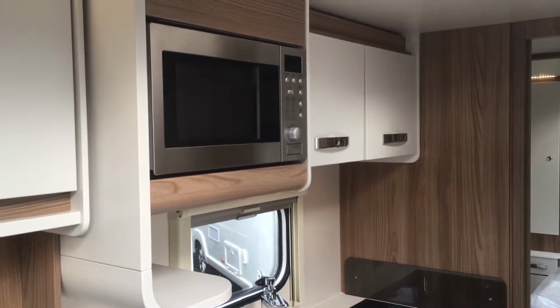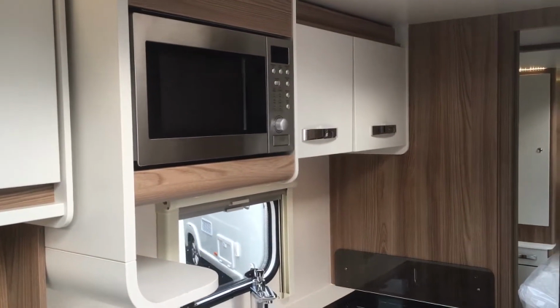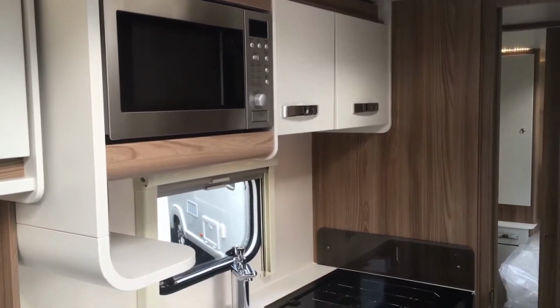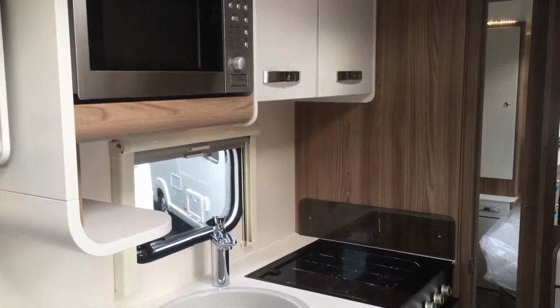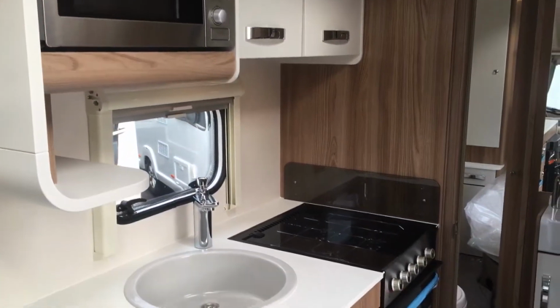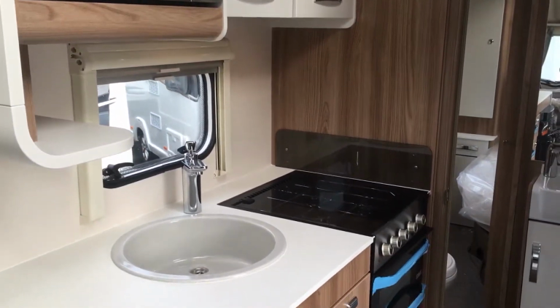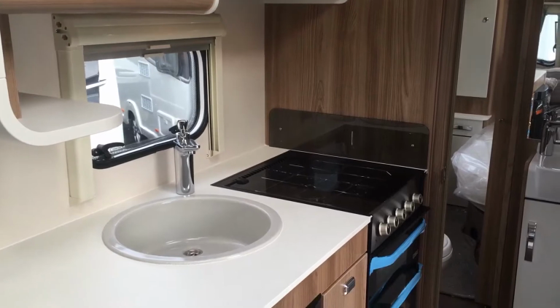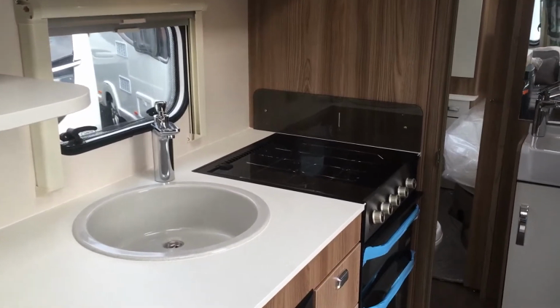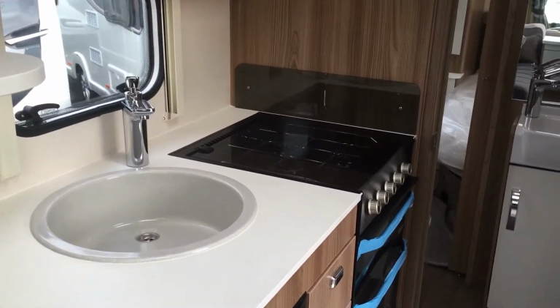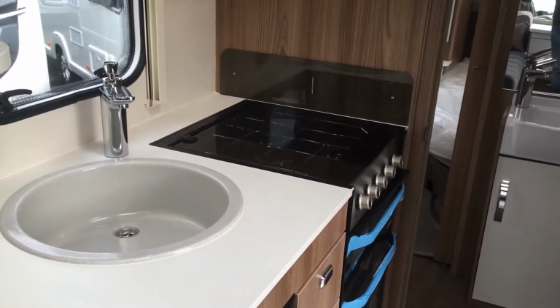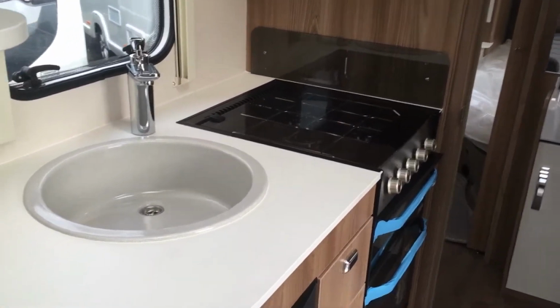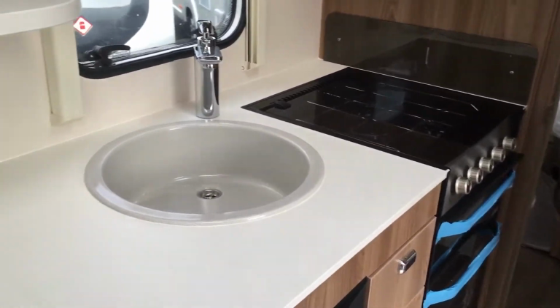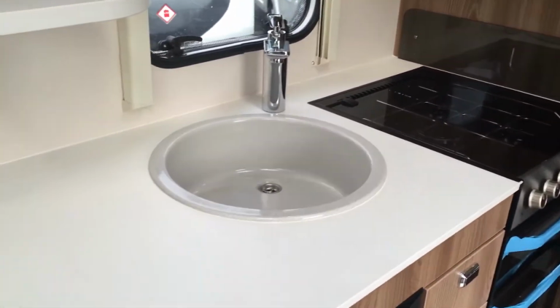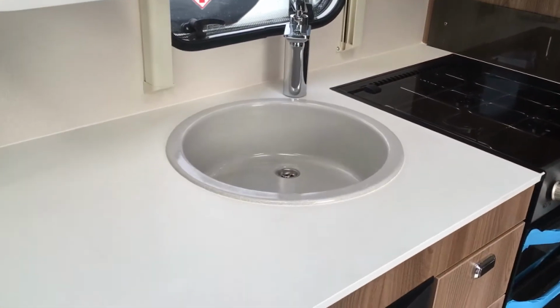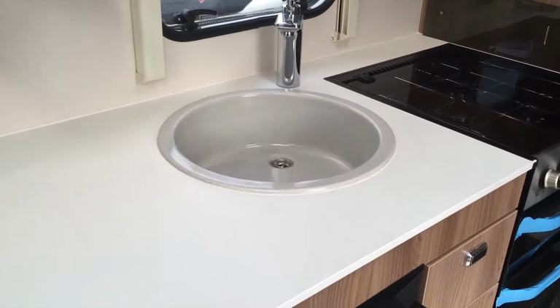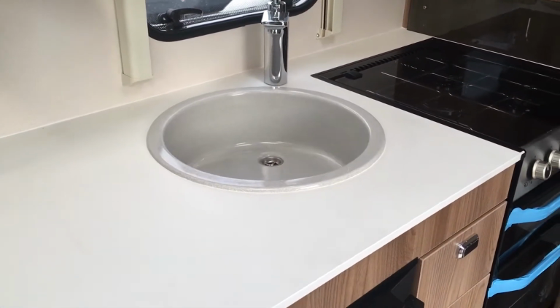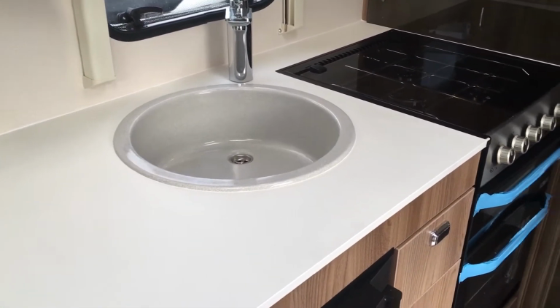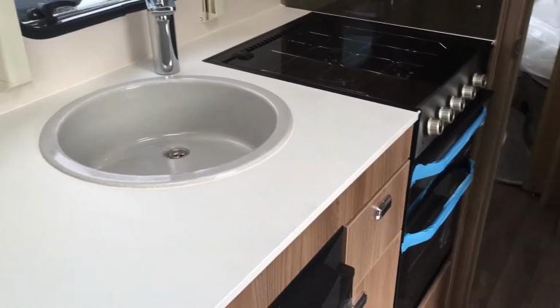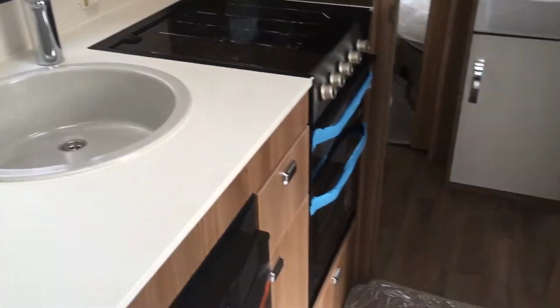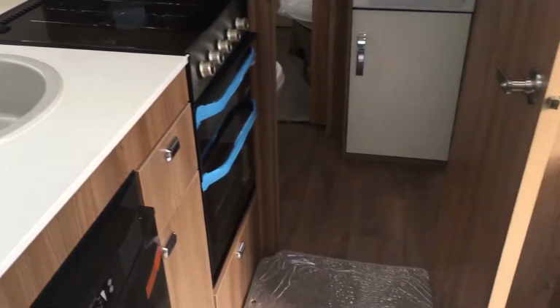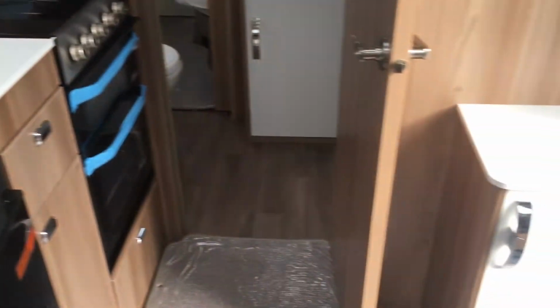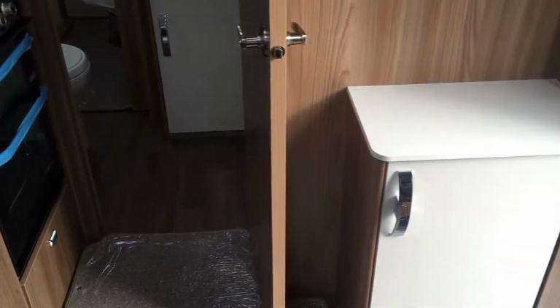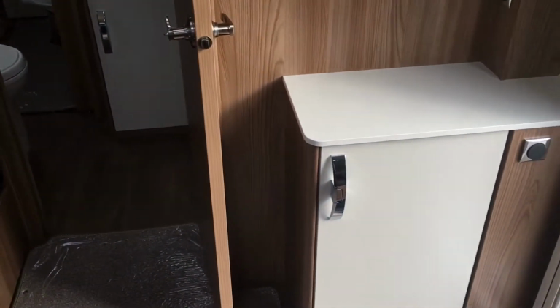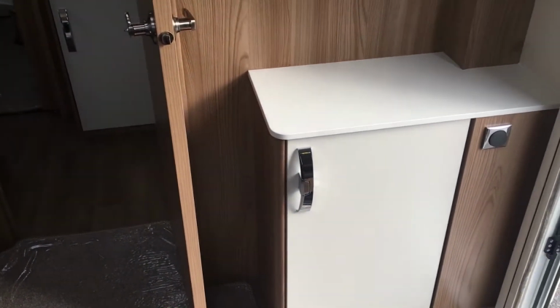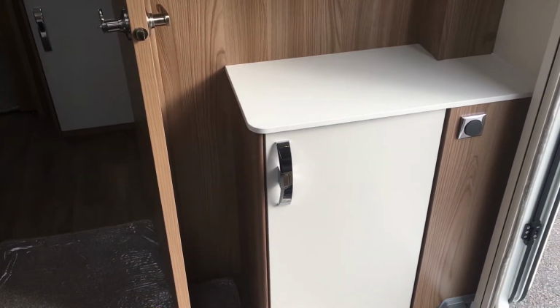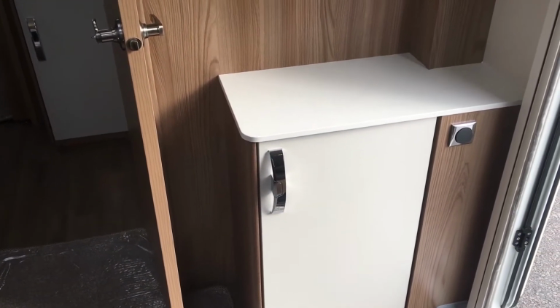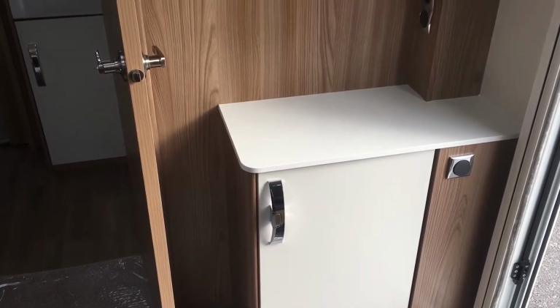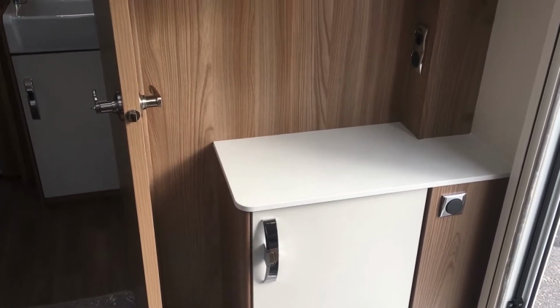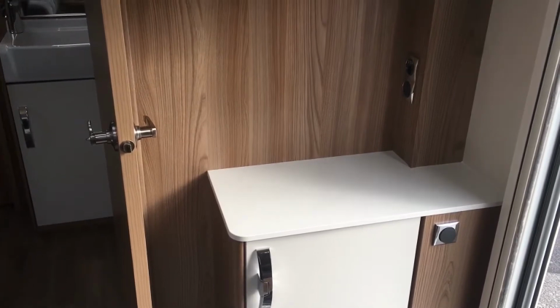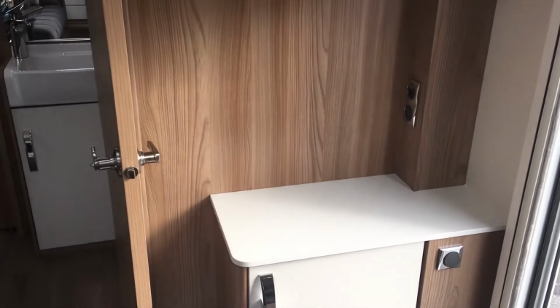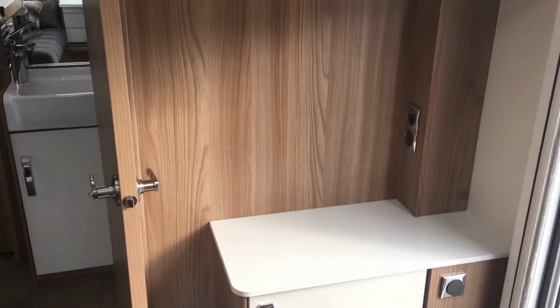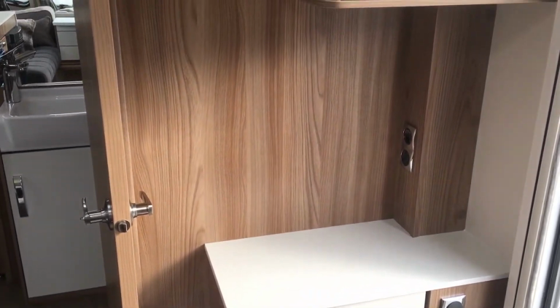There's an integrated microwave, 3-burner gas, separate grill and separate oven, and a recessed sink bowl. Just on the door side you've got a little dresser or vanity area that will double up as a TV point as well.